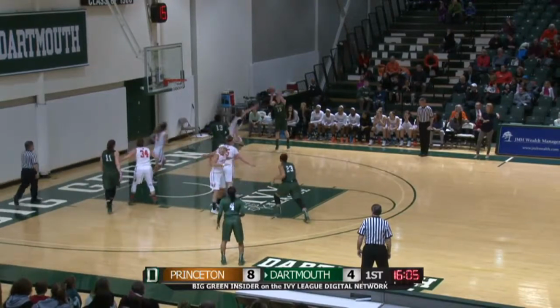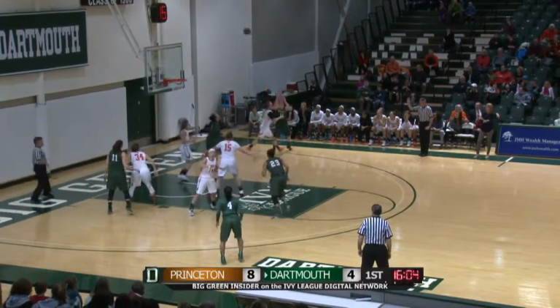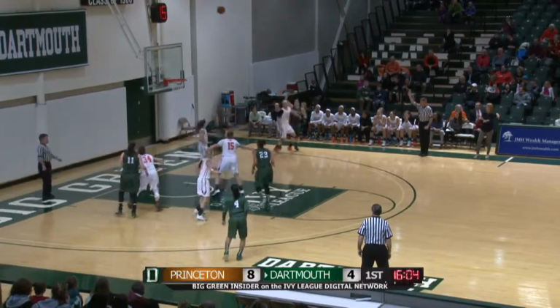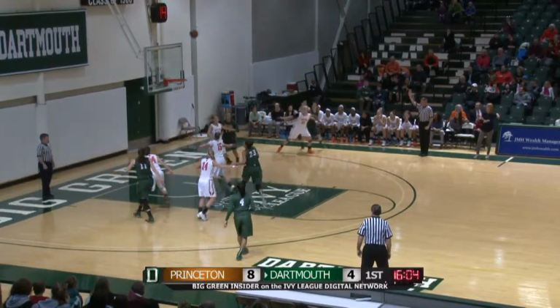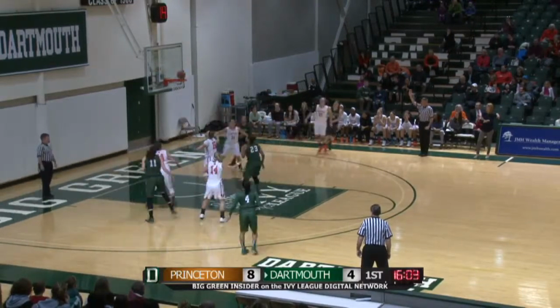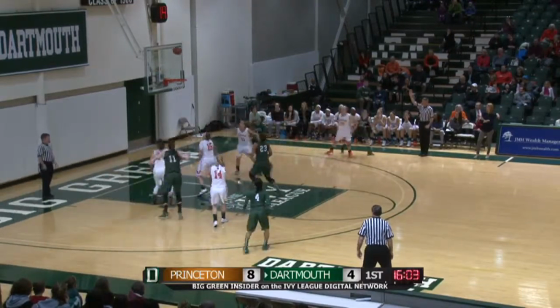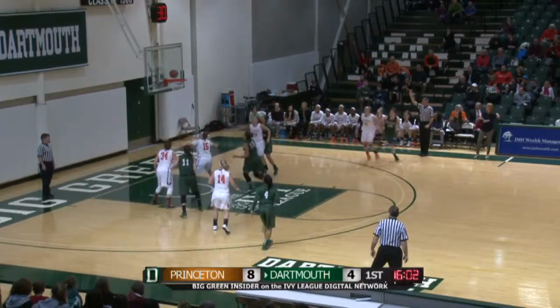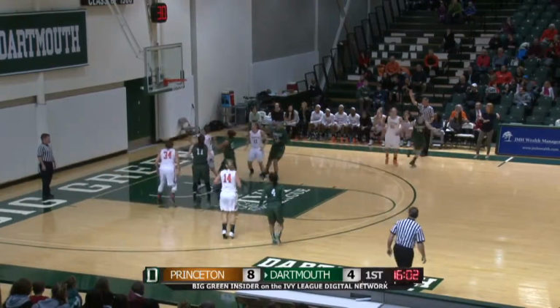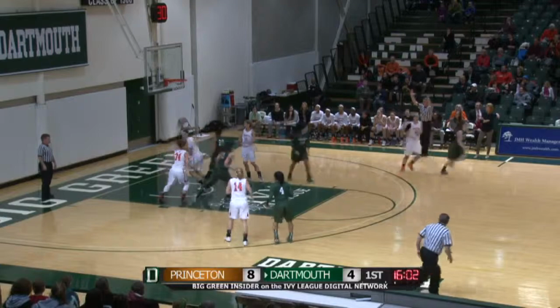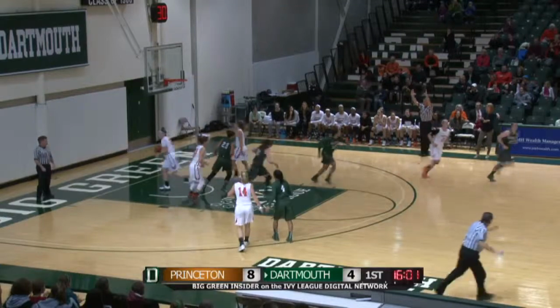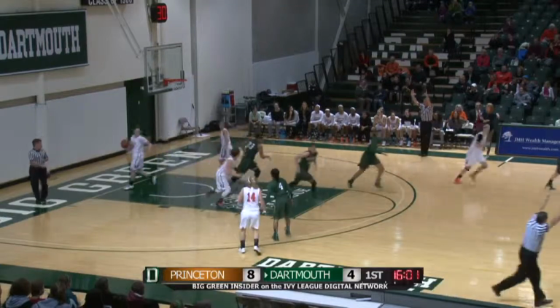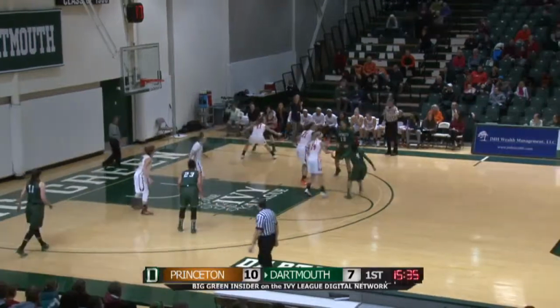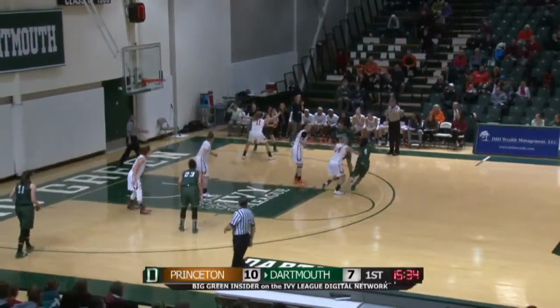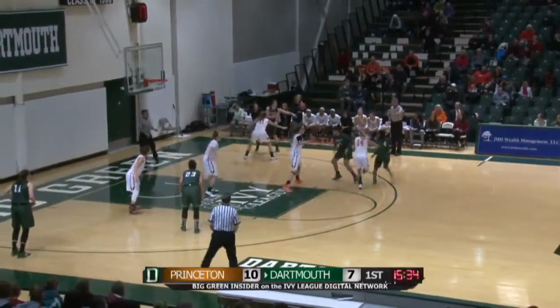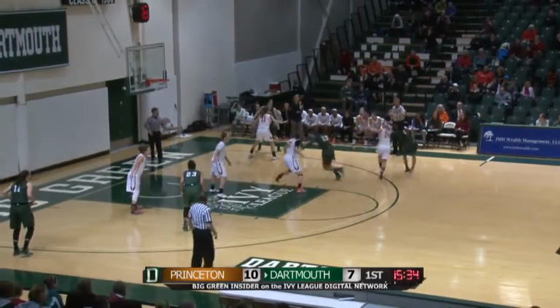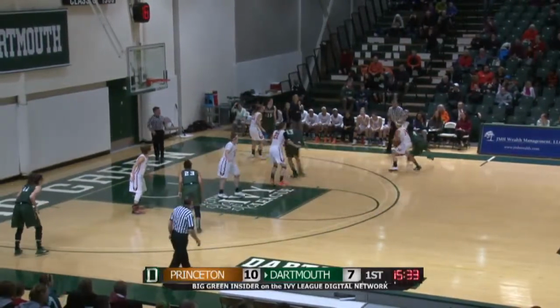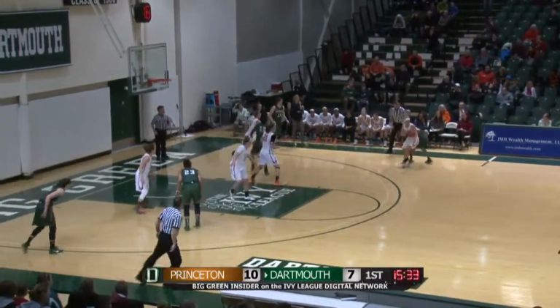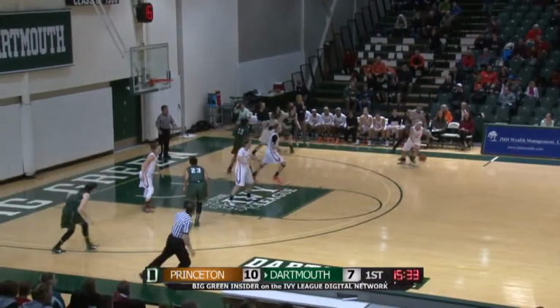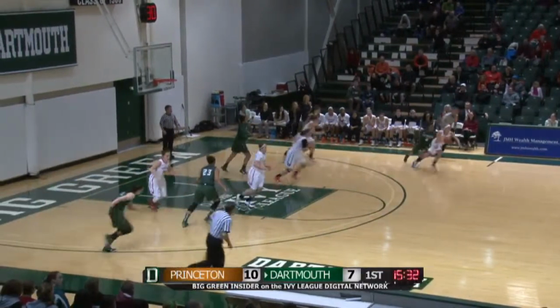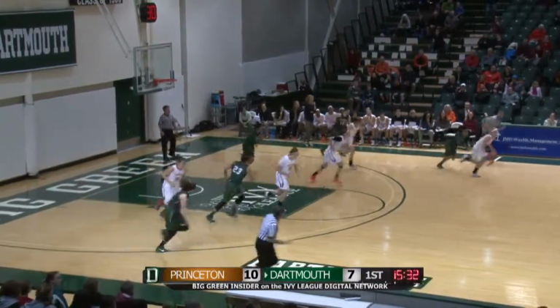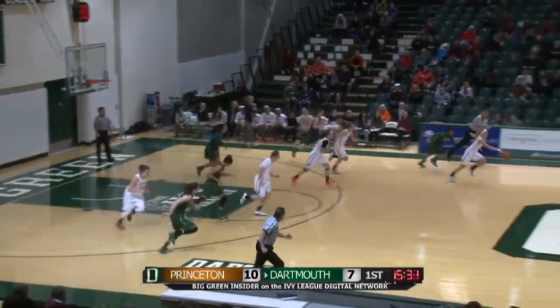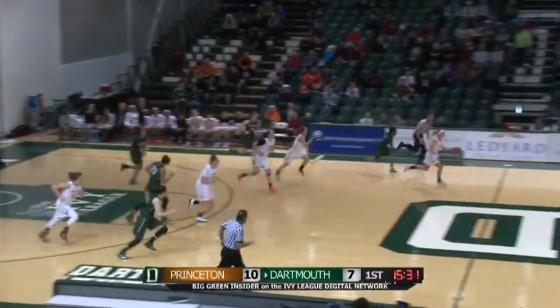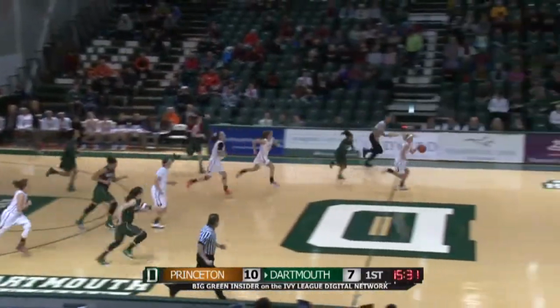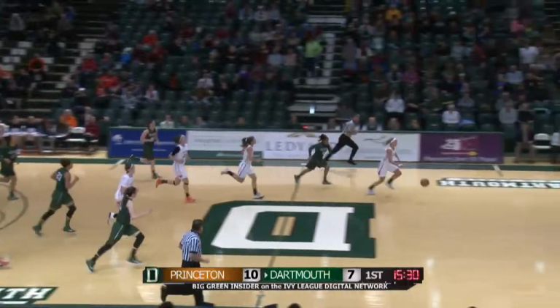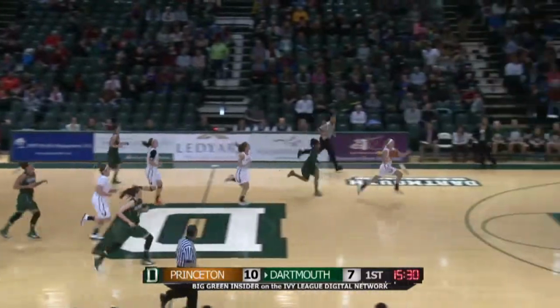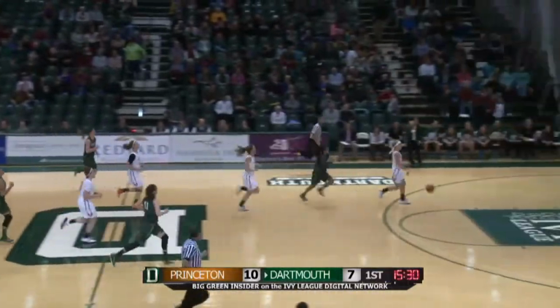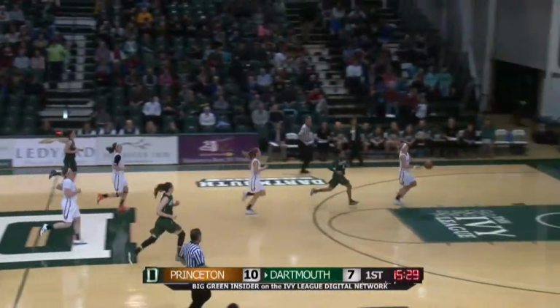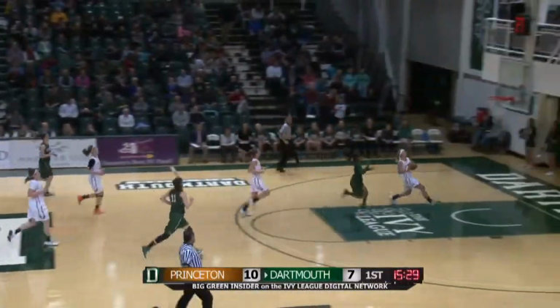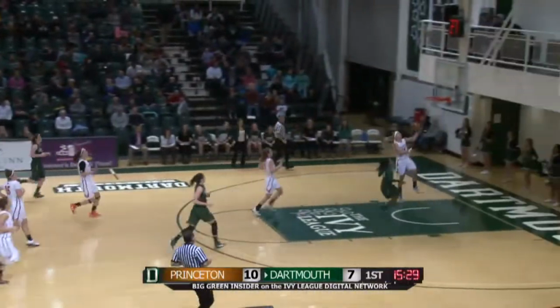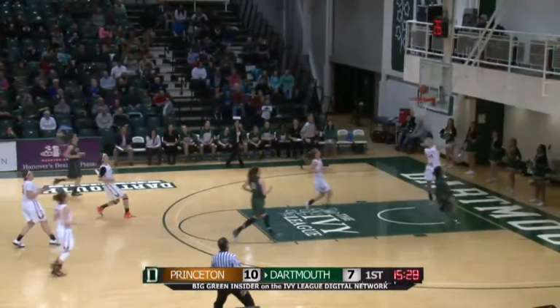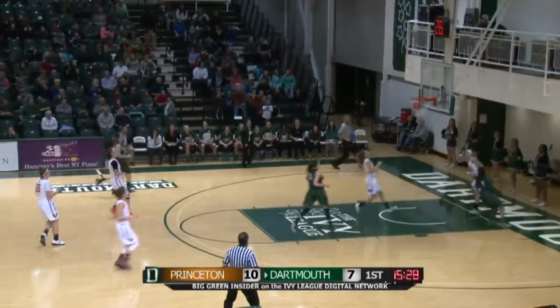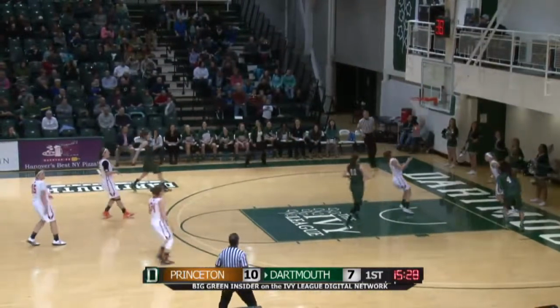Sabo left wide open in the corner — three ball at ten — ball's through. Bad pass by Sabo, Burnton read it all the way, and she should have an easy layup. And she does.